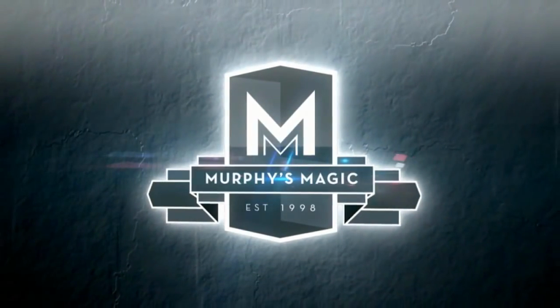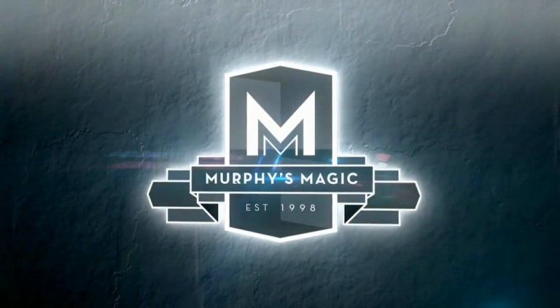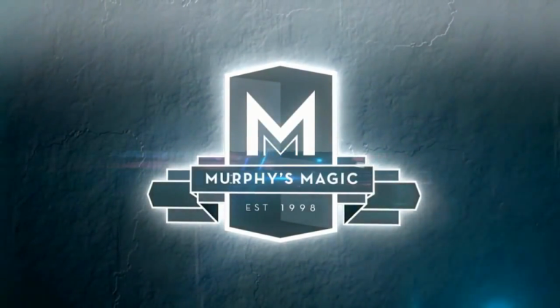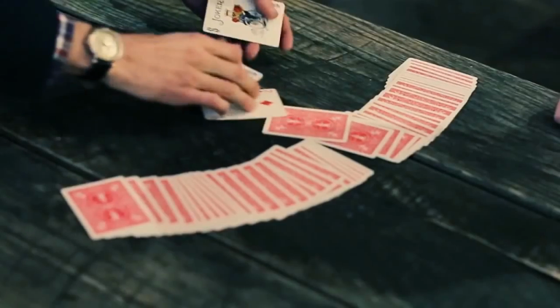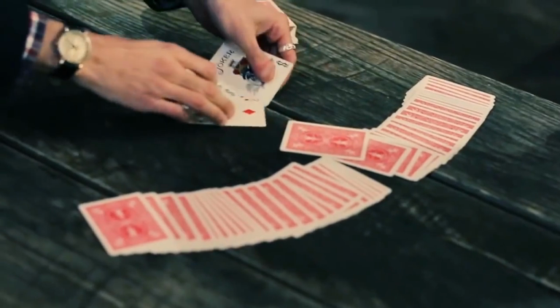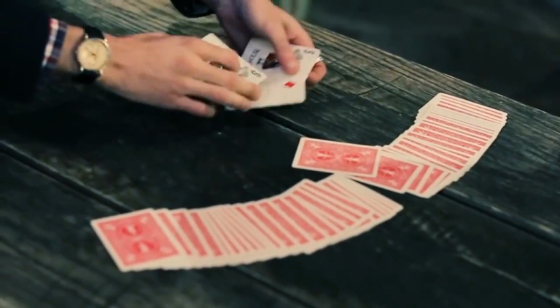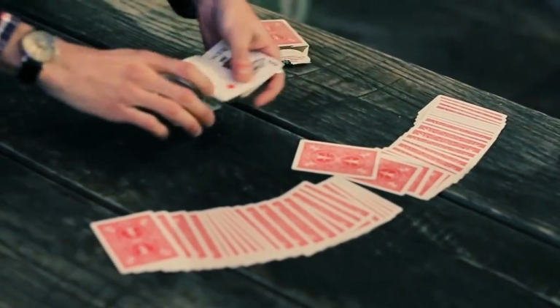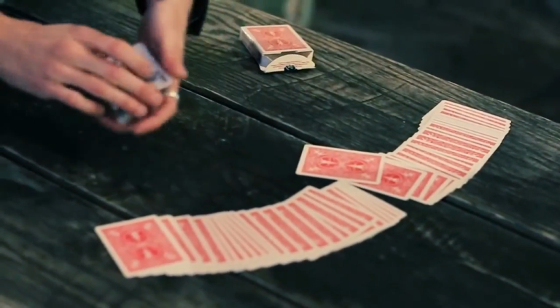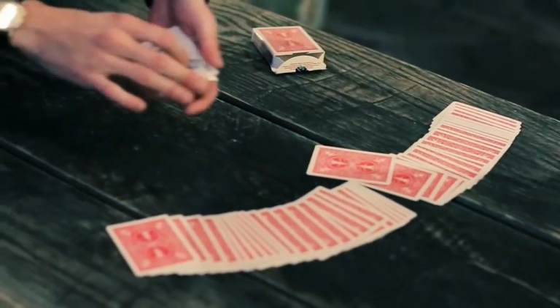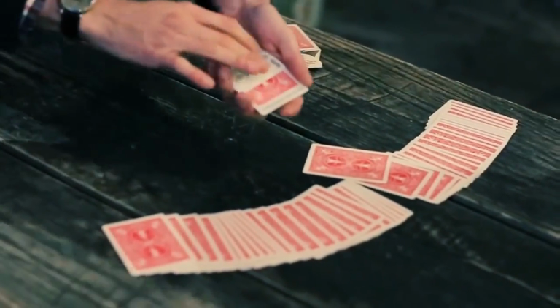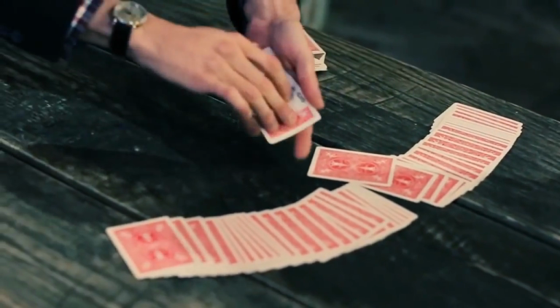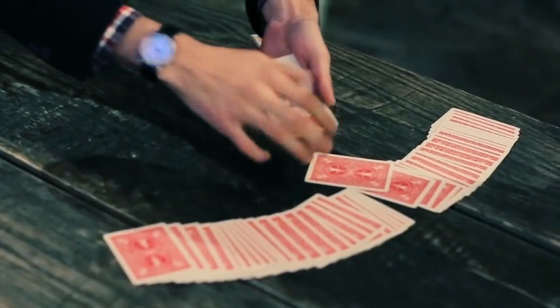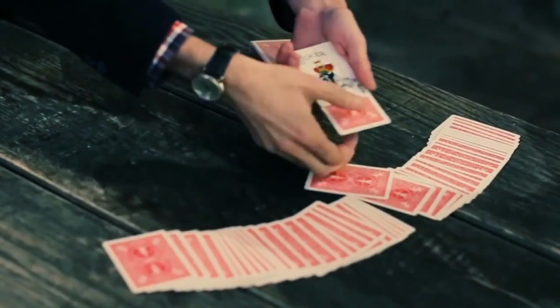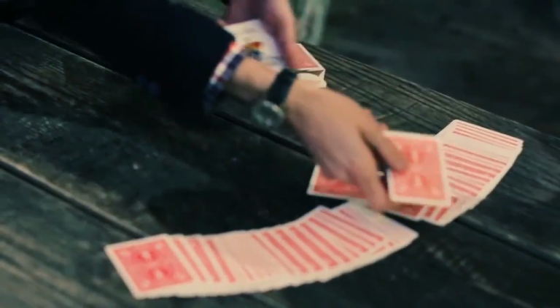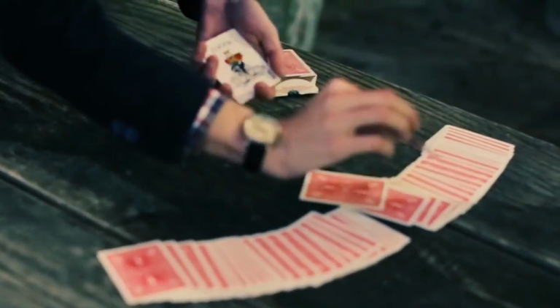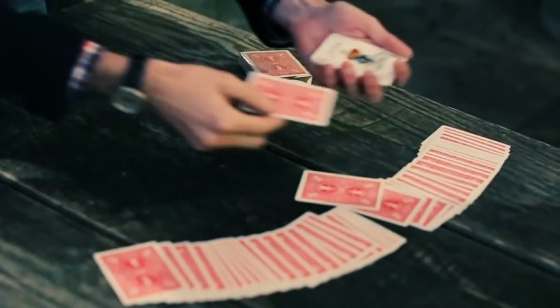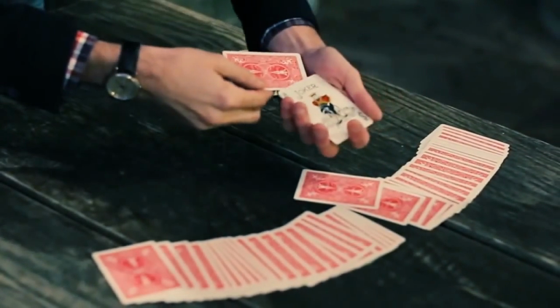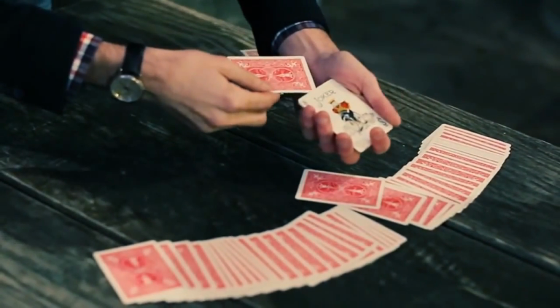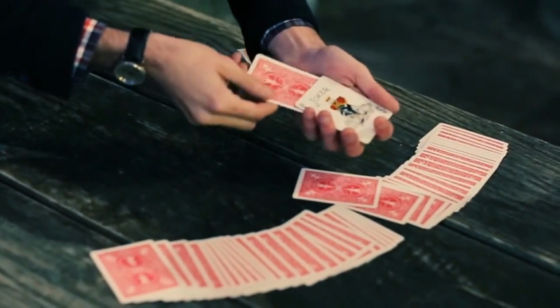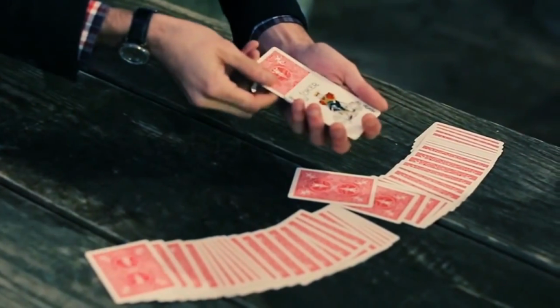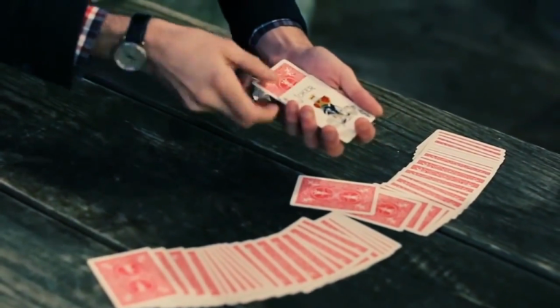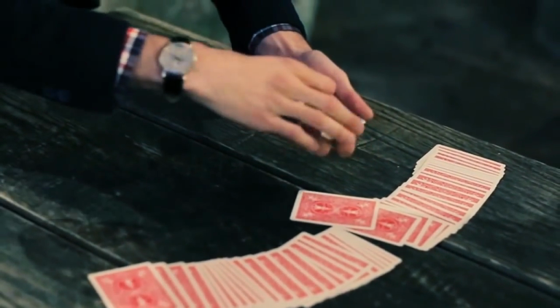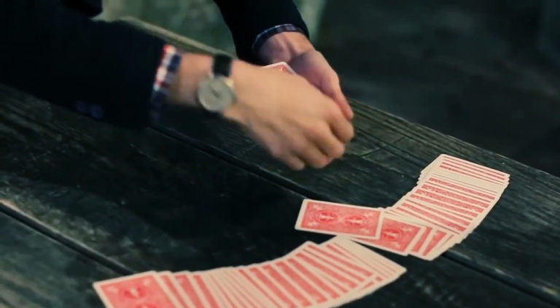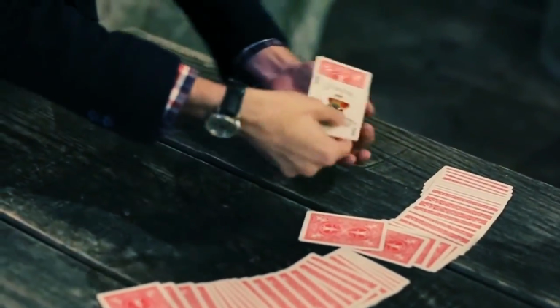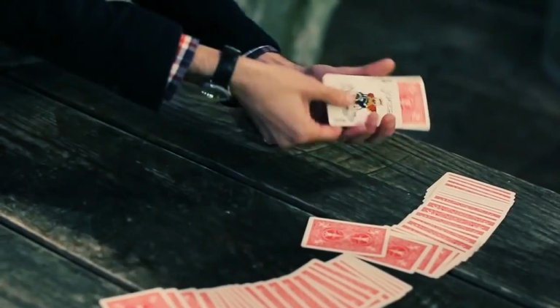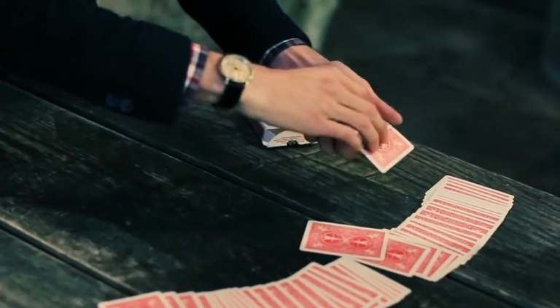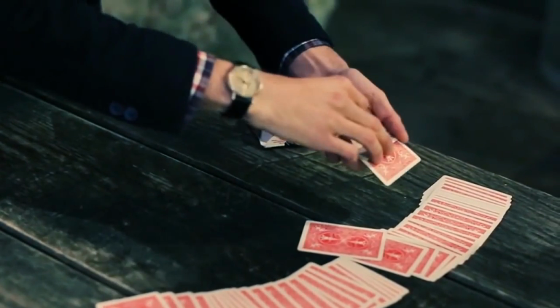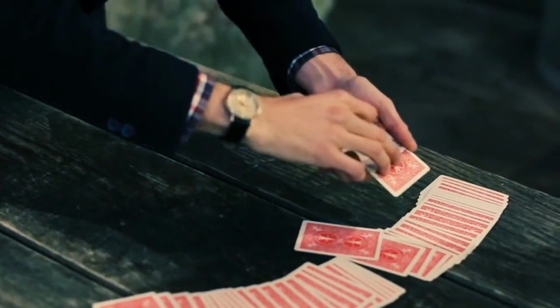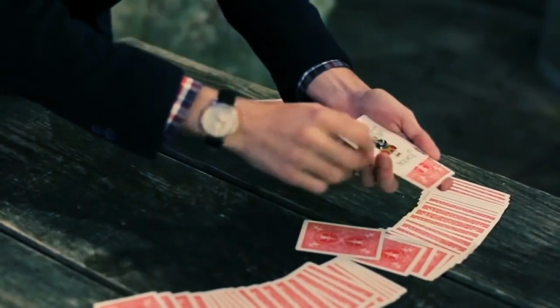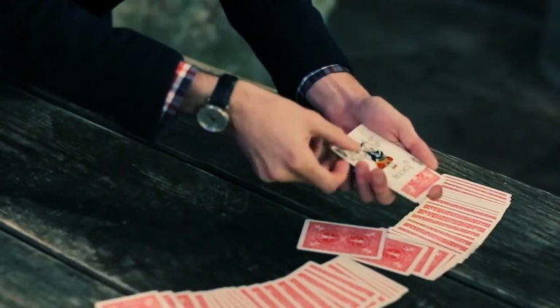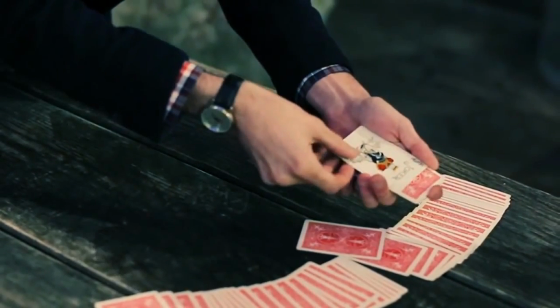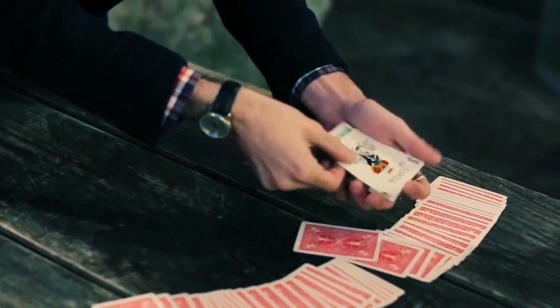We got your two, okay? Here. Watch the two. Goes into the jokers. I'll turn it towards you so you can see it a little better. One, two, three.